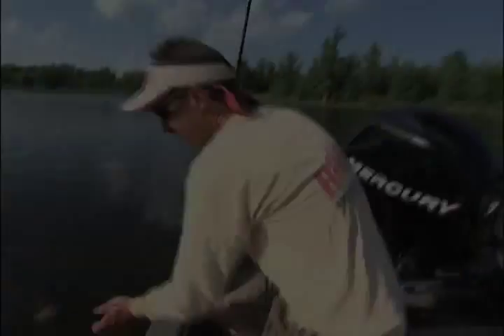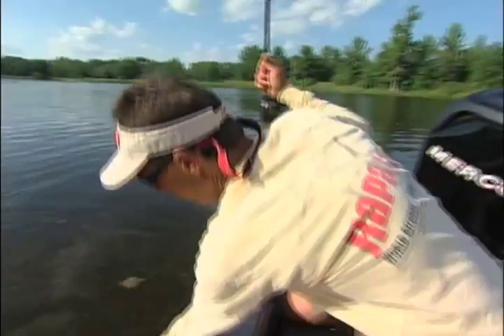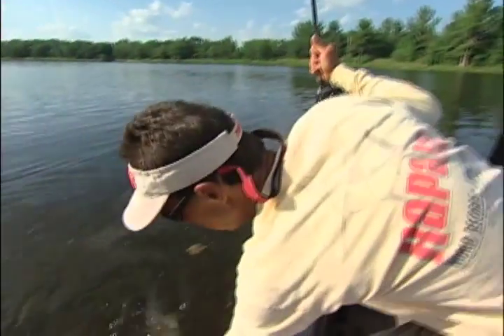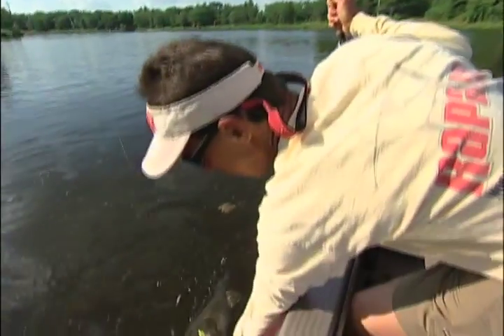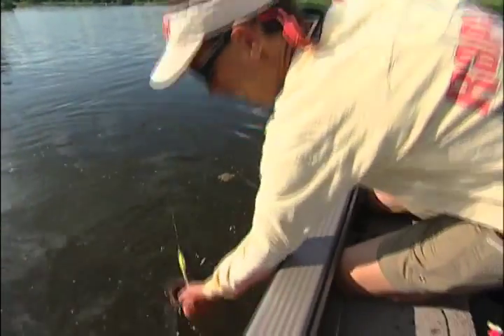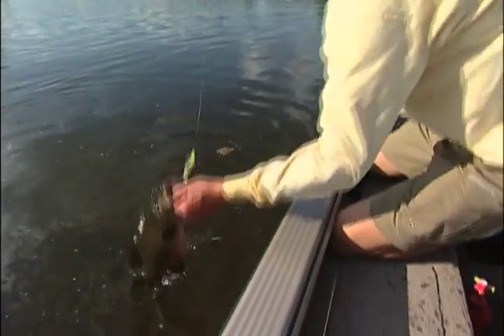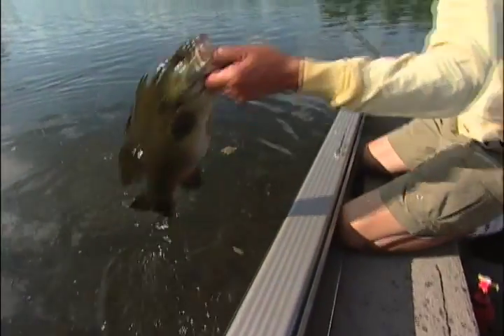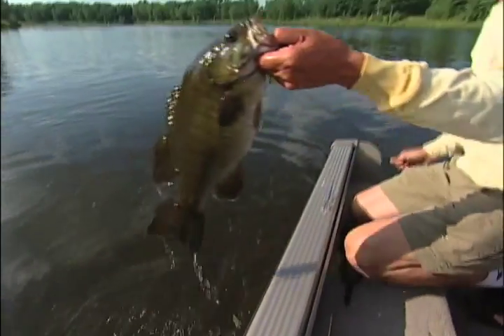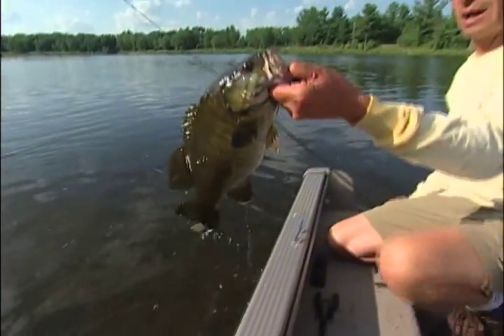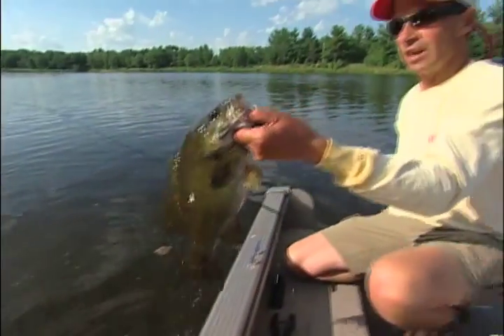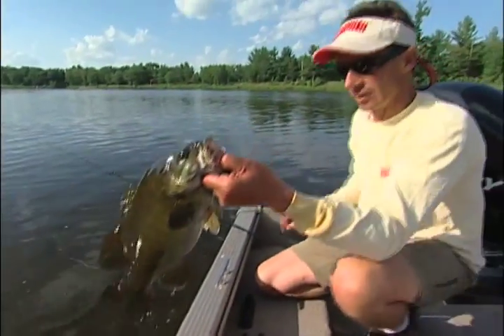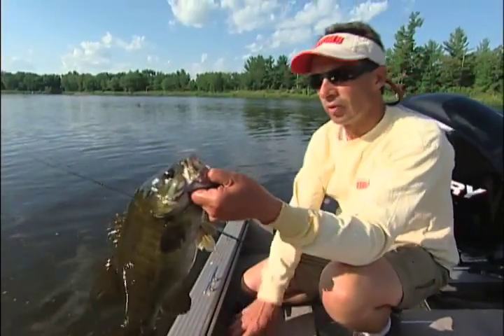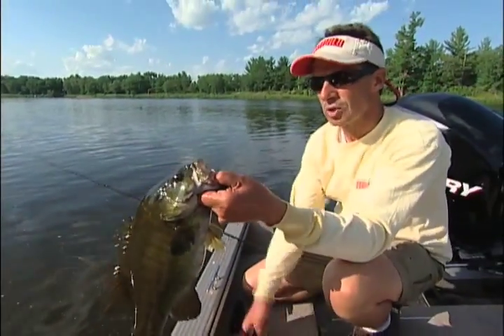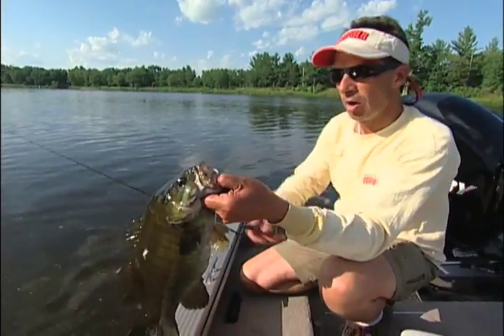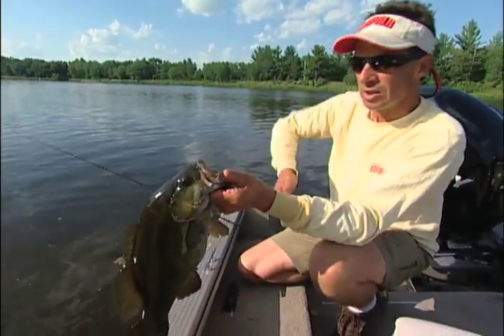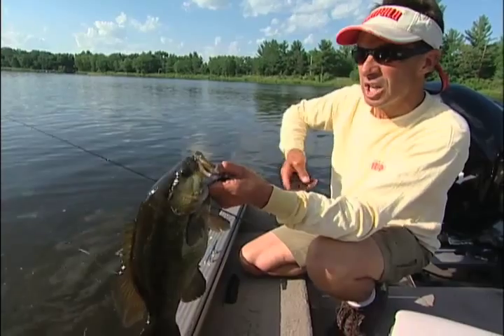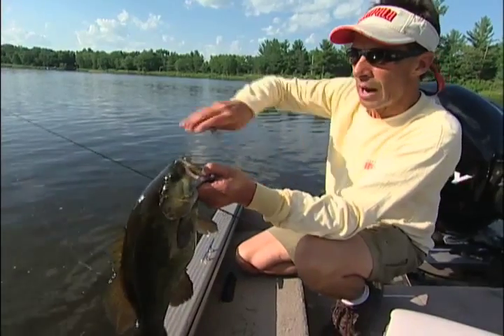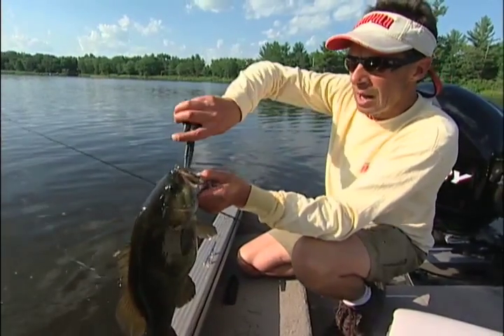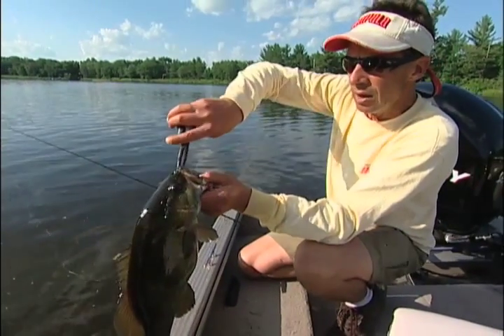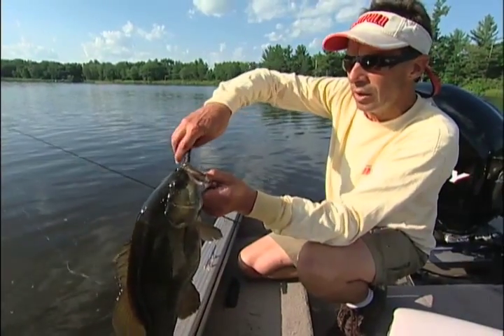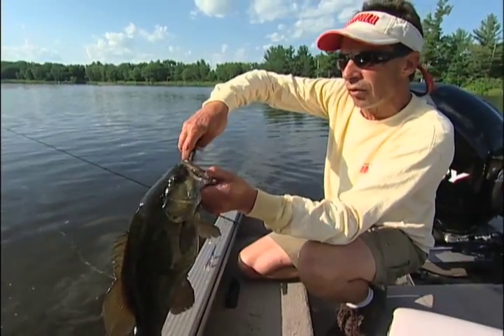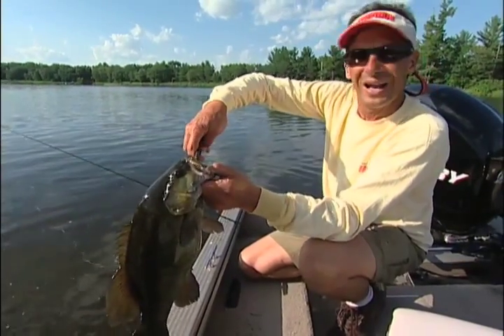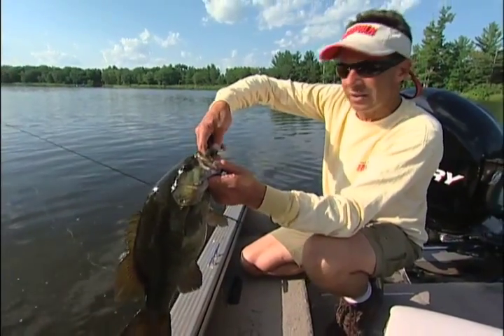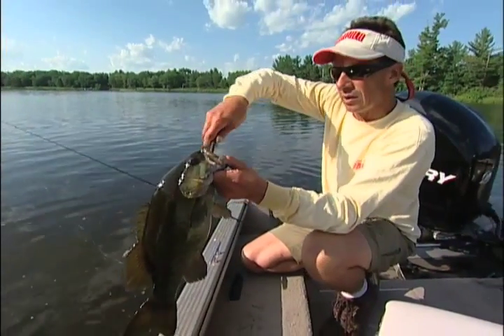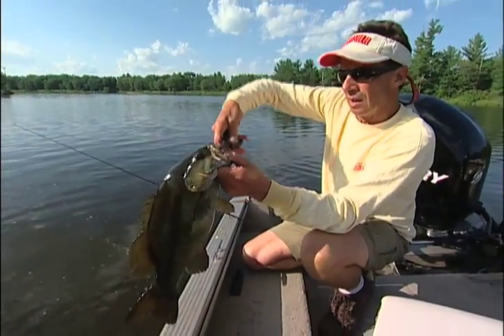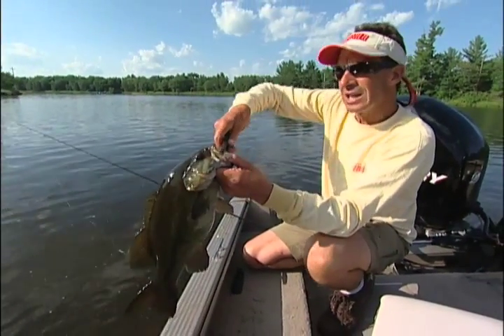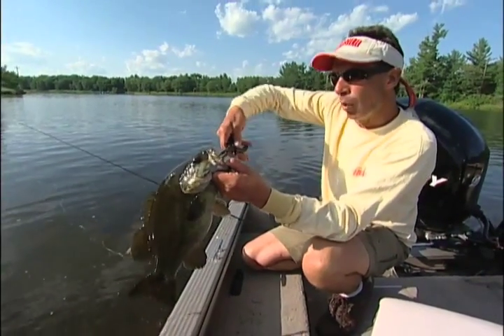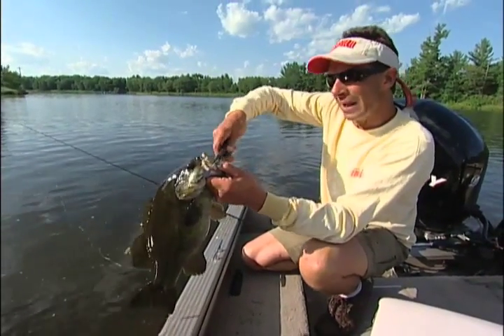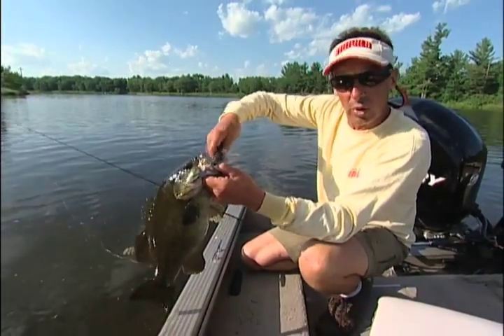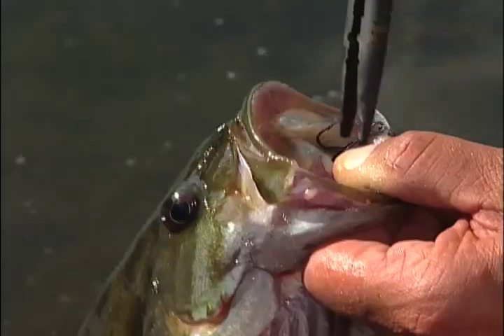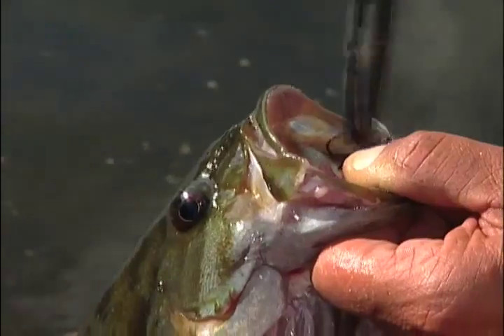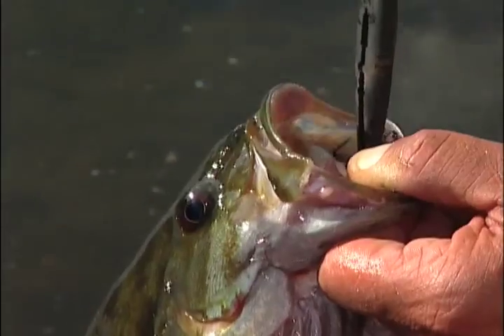This fish came on one of my all-time favorite river smallmouth baits, a skidder prop. We use a variety of different topwater baits in river fishing situations.